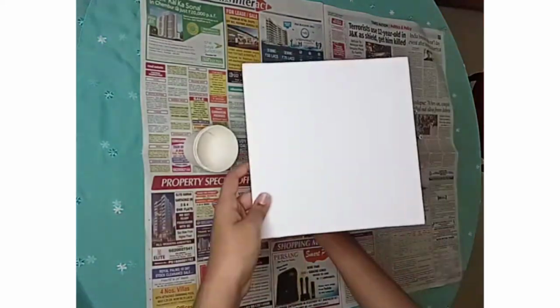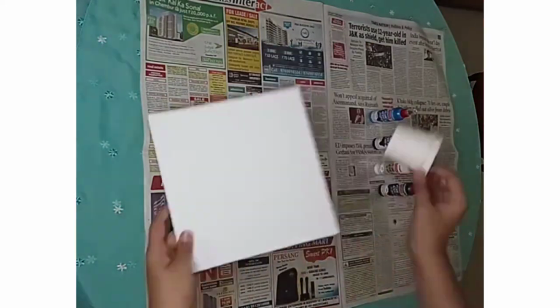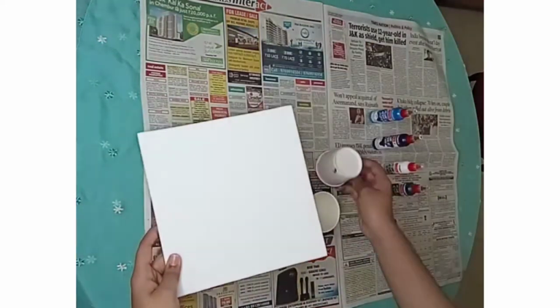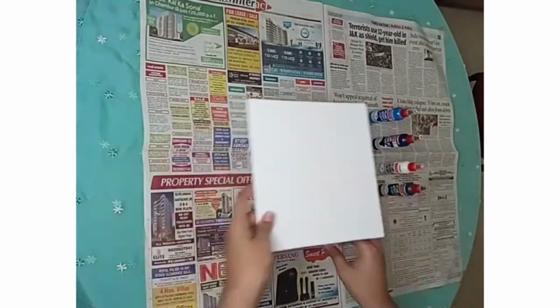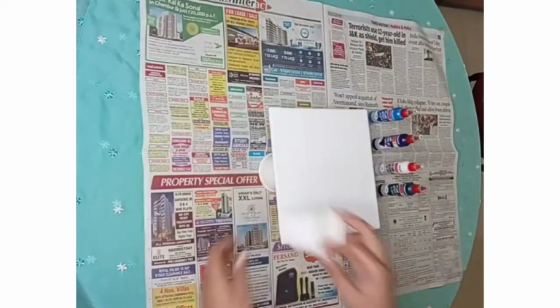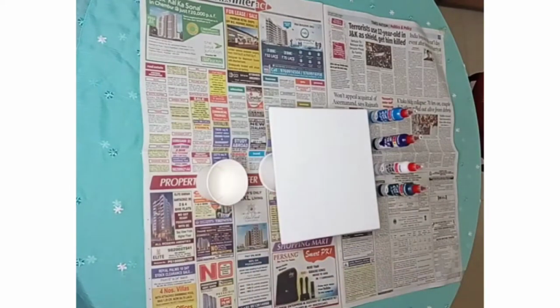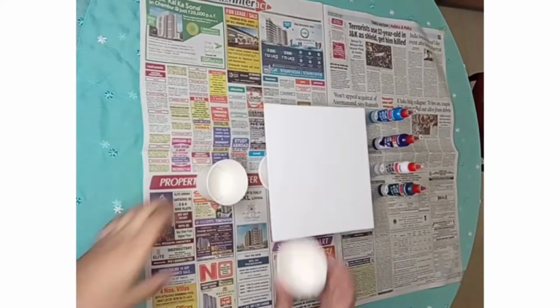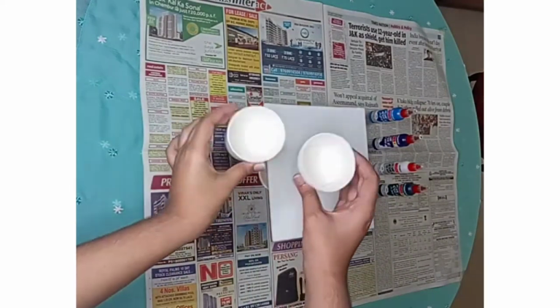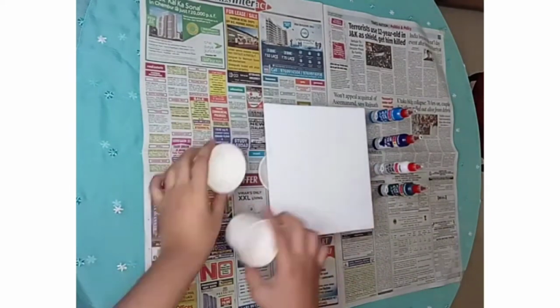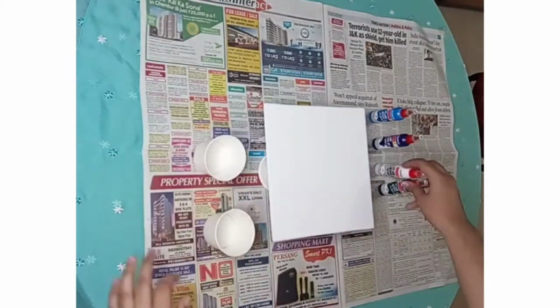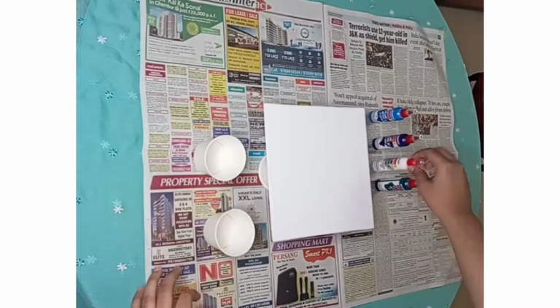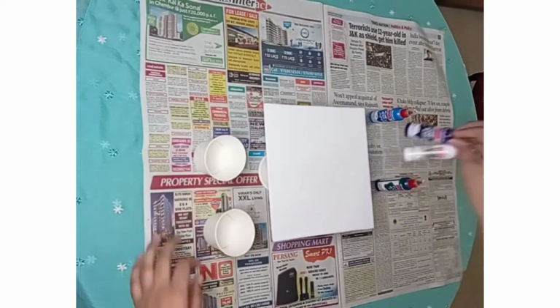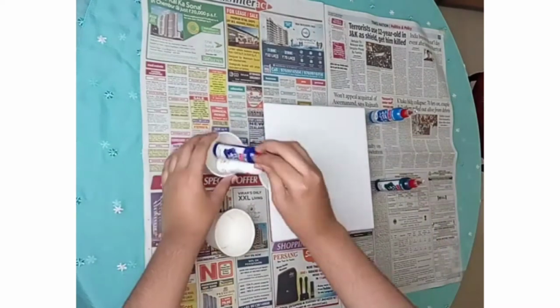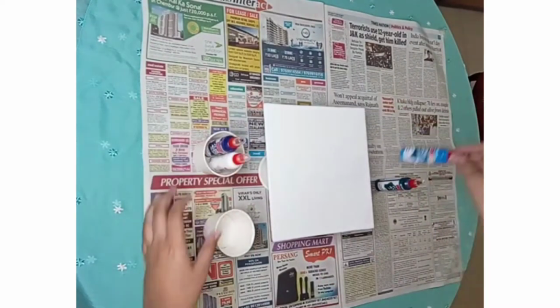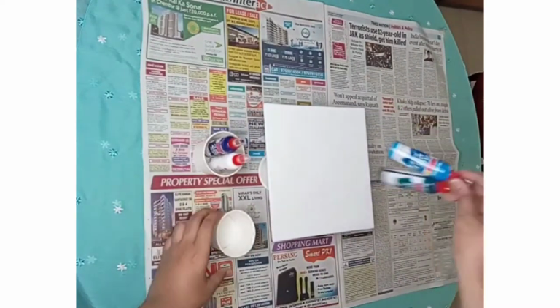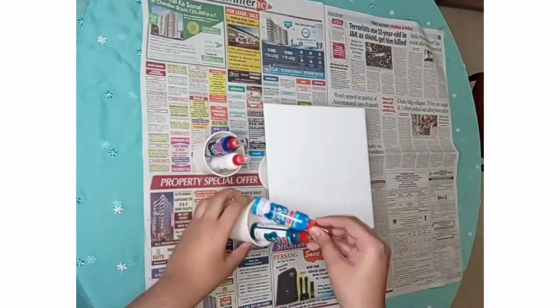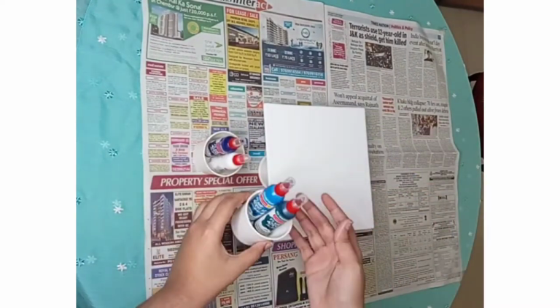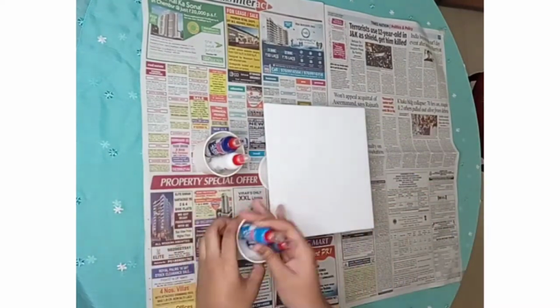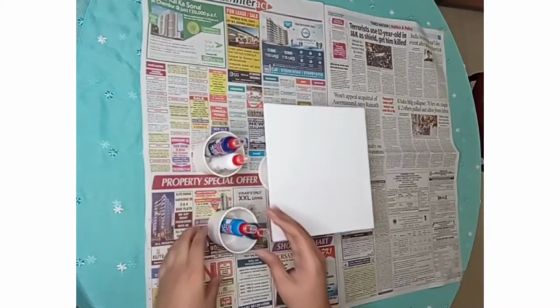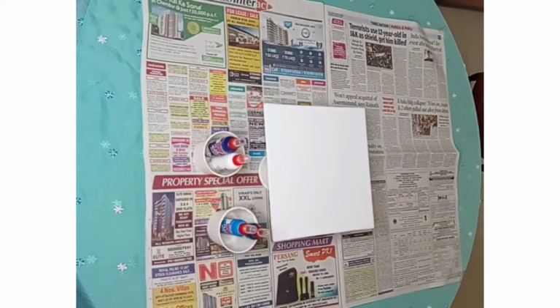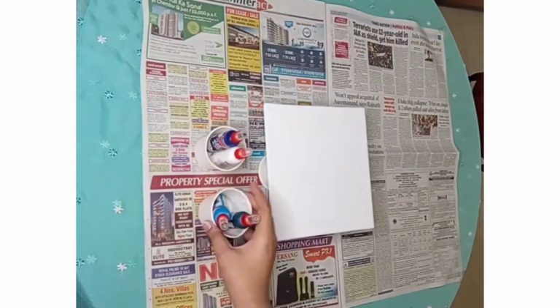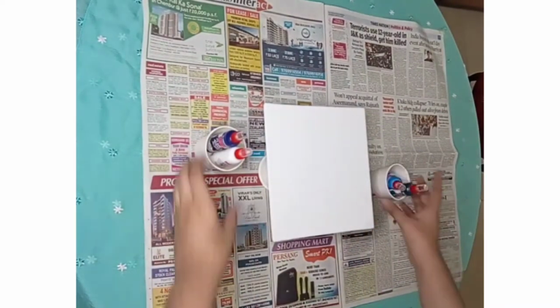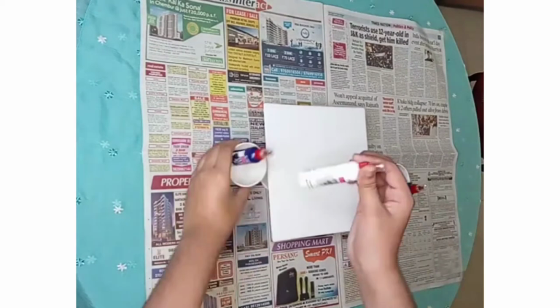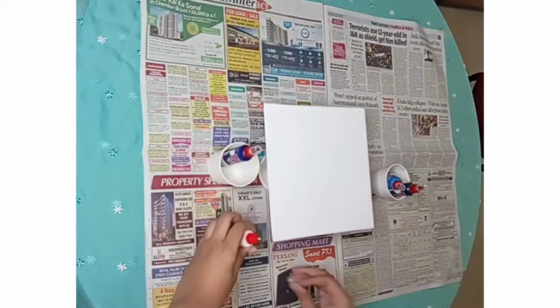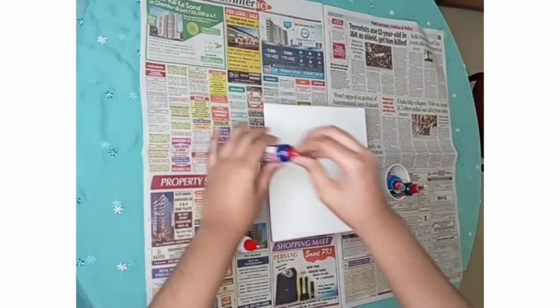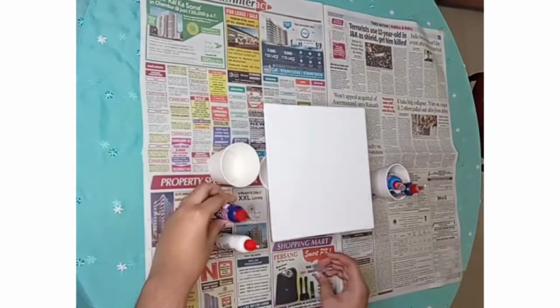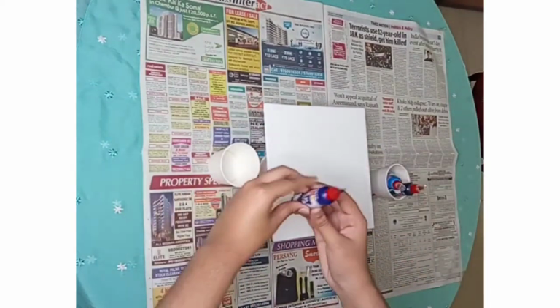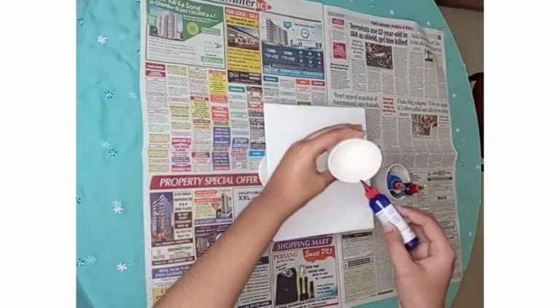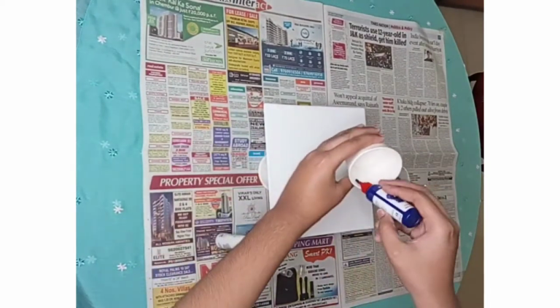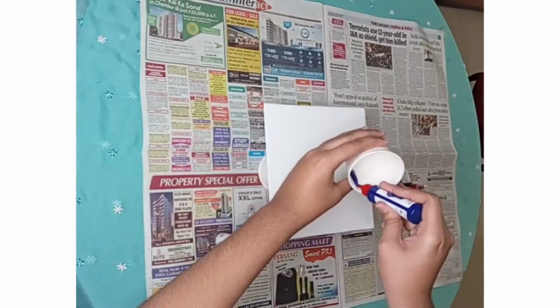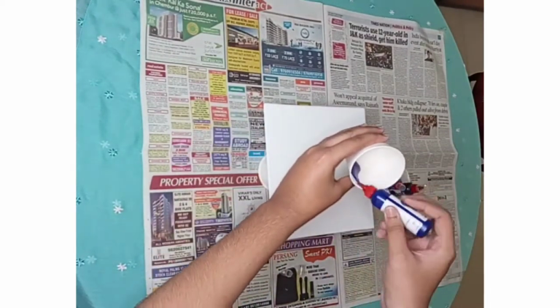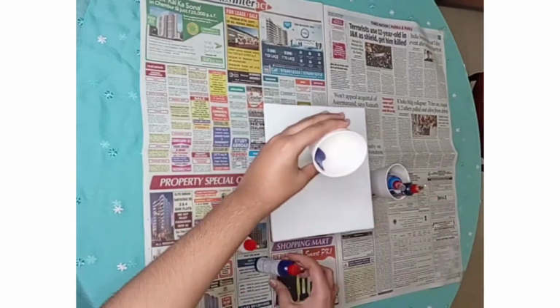Place the canvas board on two cups. Take two cups for the pouring method. For one cup, use white and dark blue, and for the other cup, use light and Turkish blue.